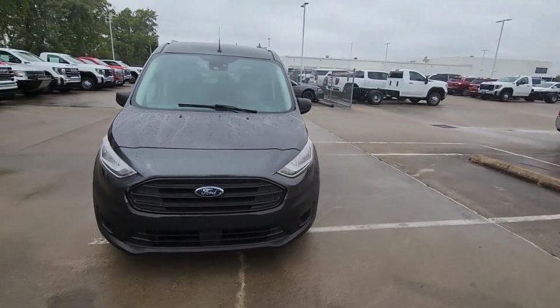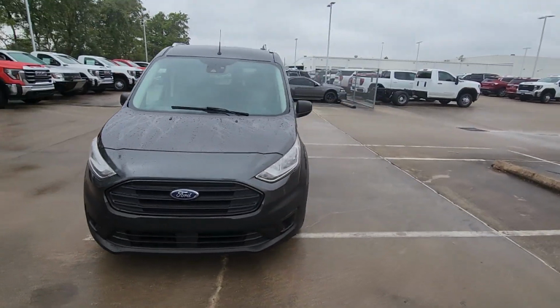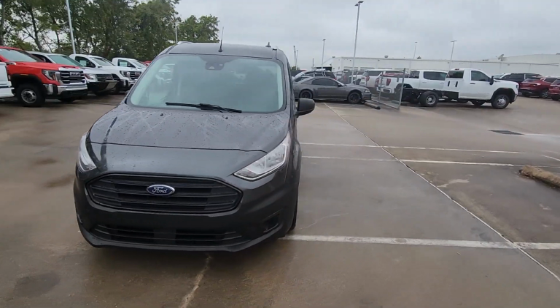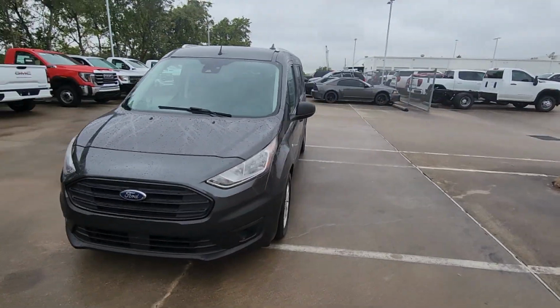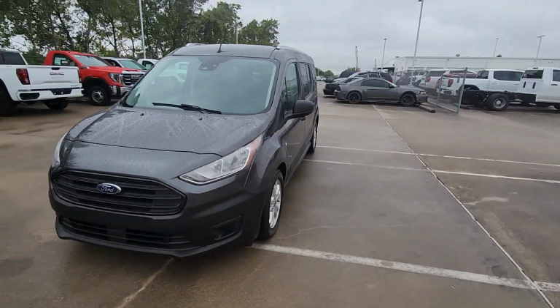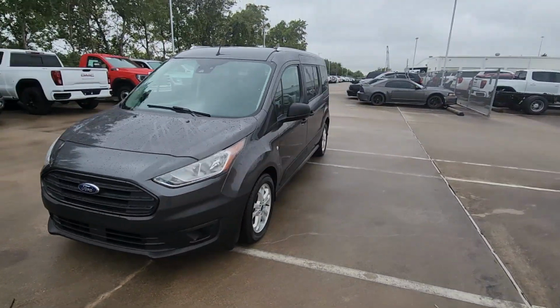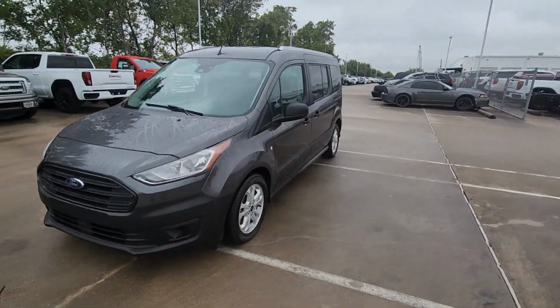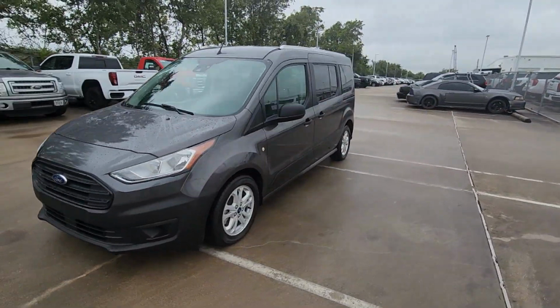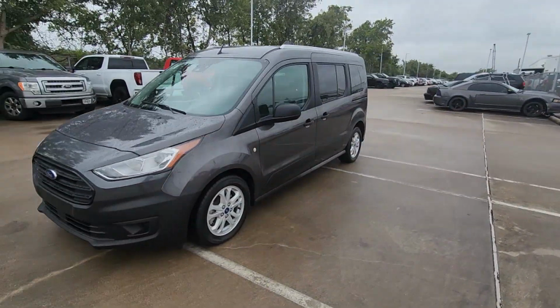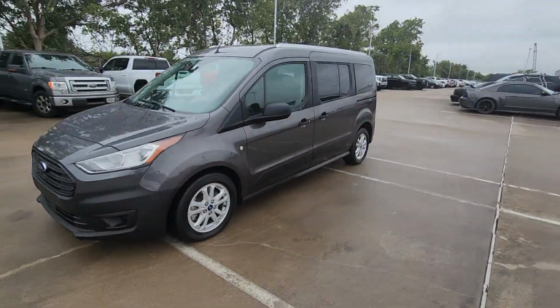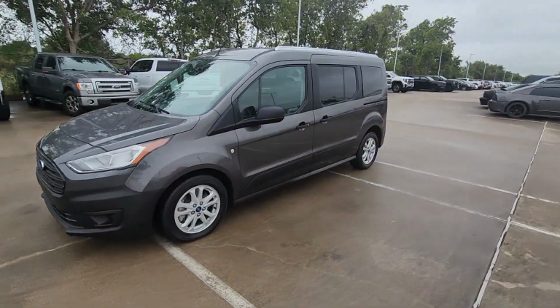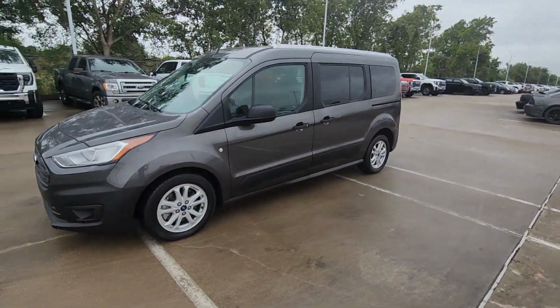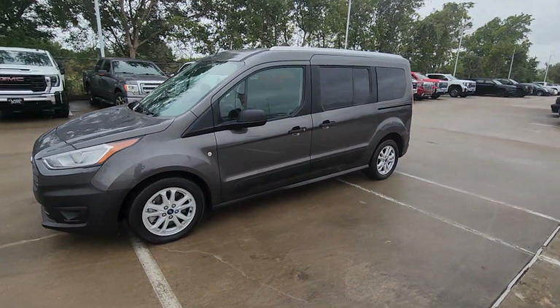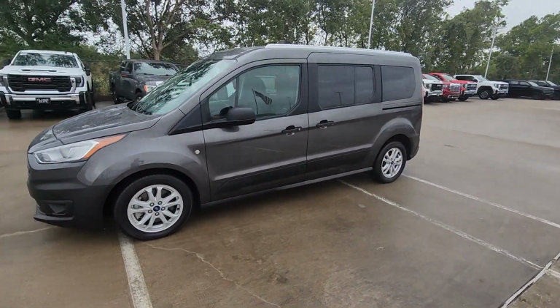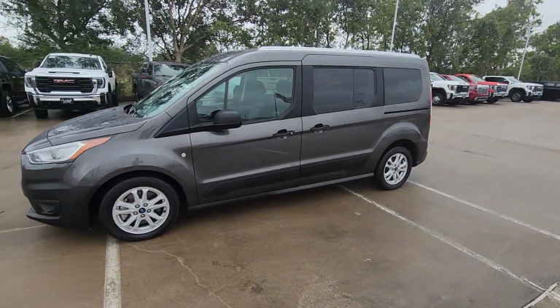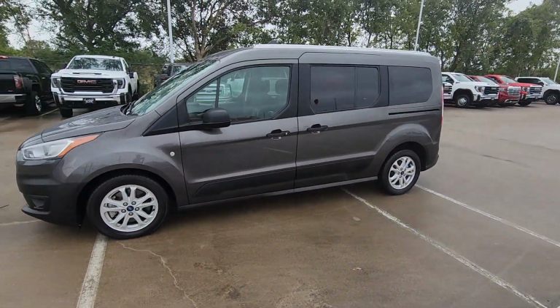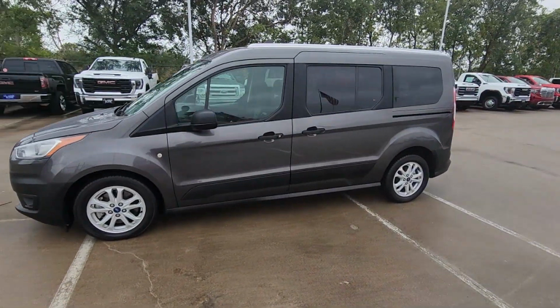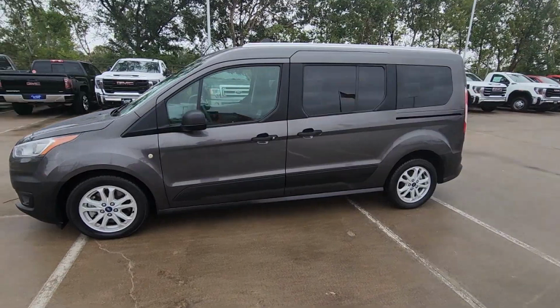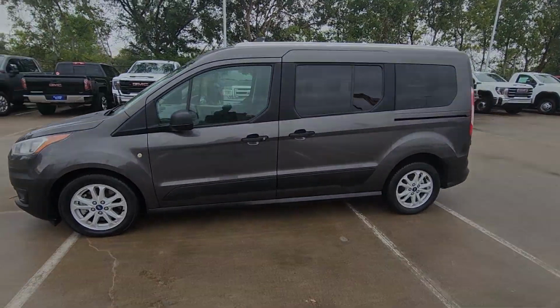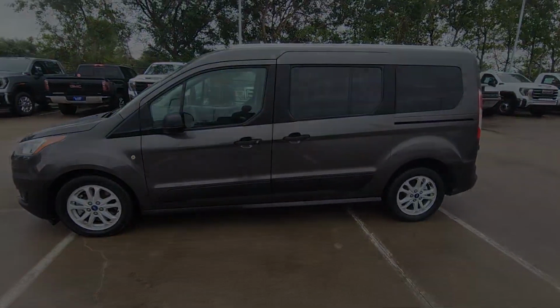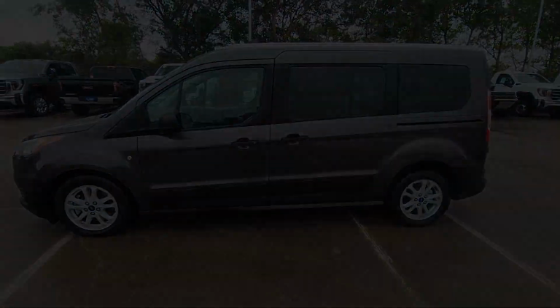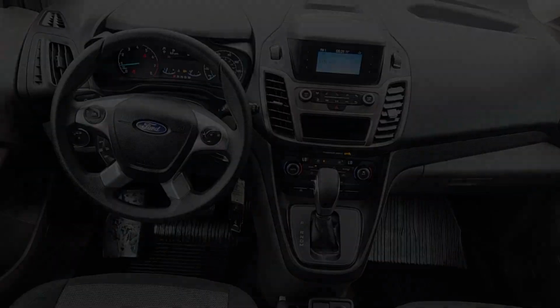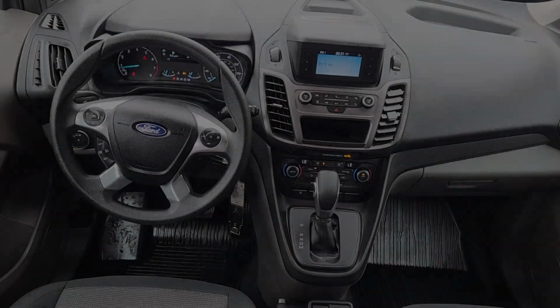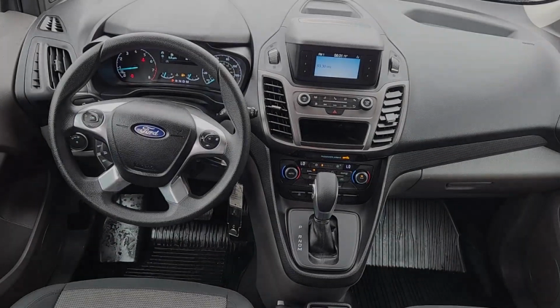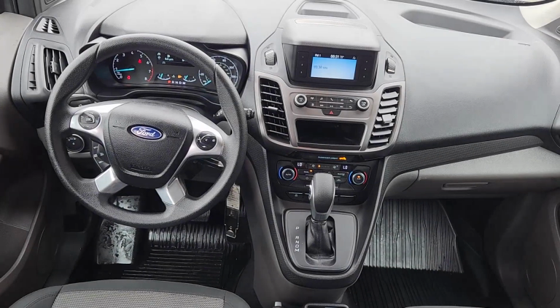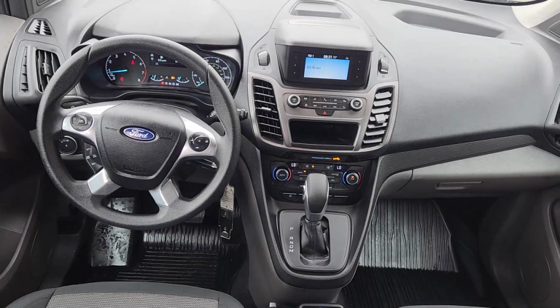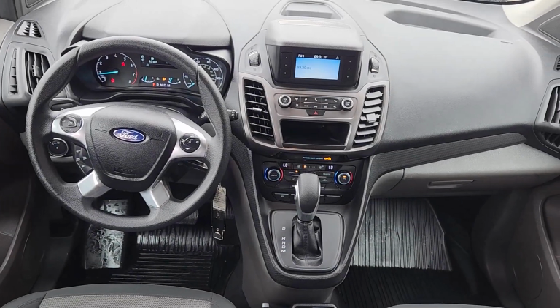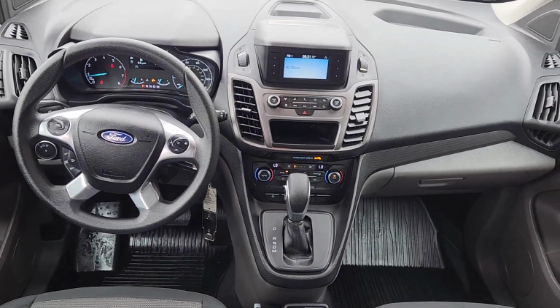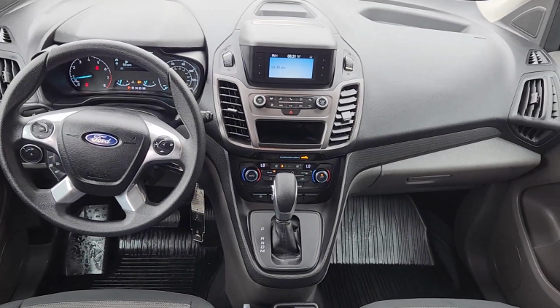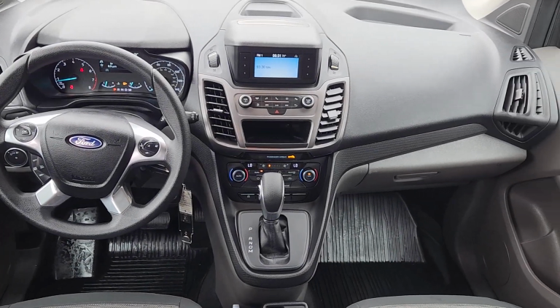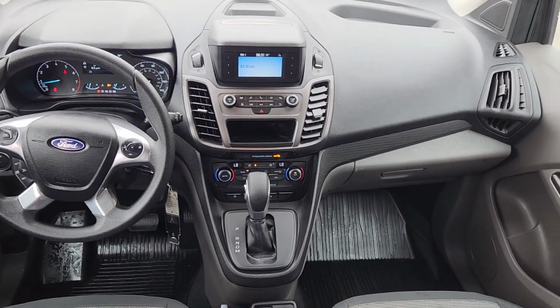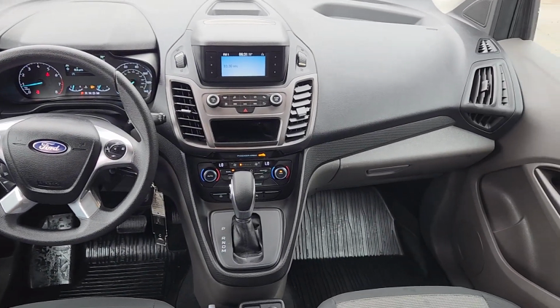Whether your business is moving people or cargo, this vehicle offers the flexibility and maneuverability your business needs to optimize service and productivity.